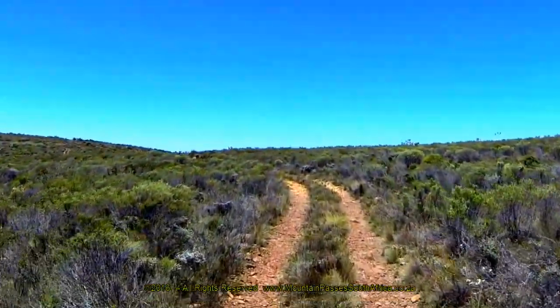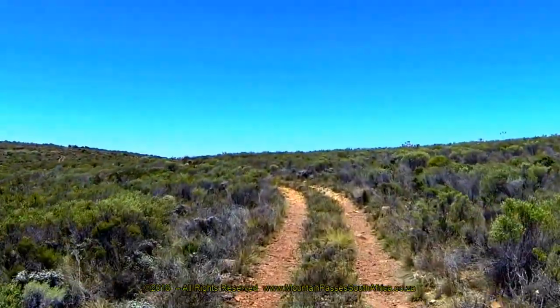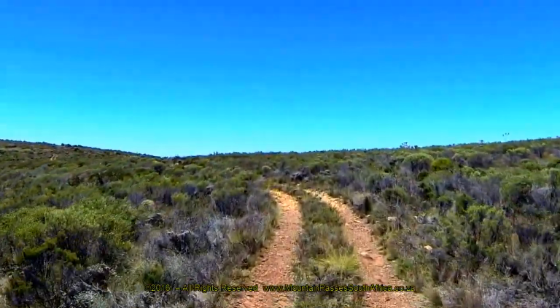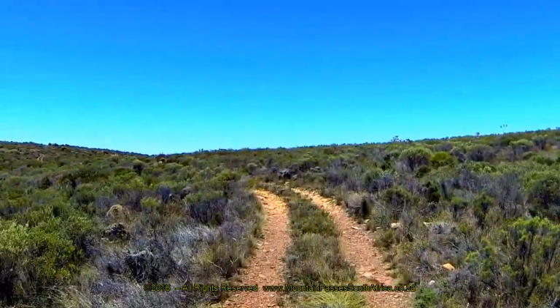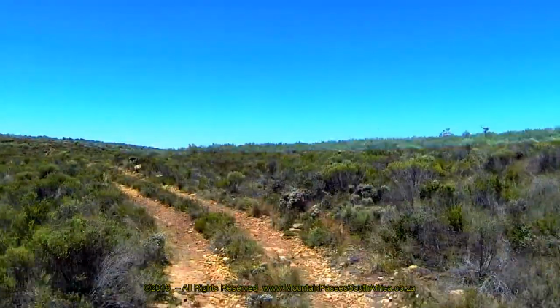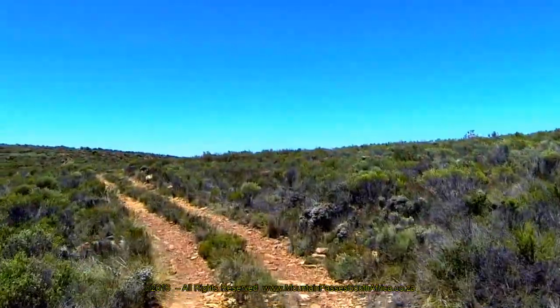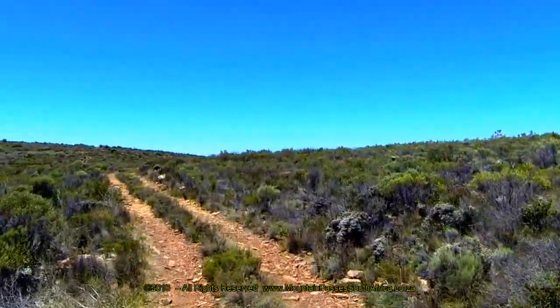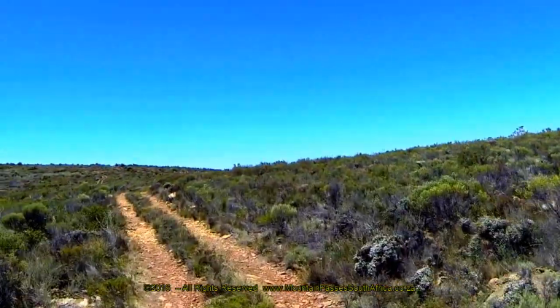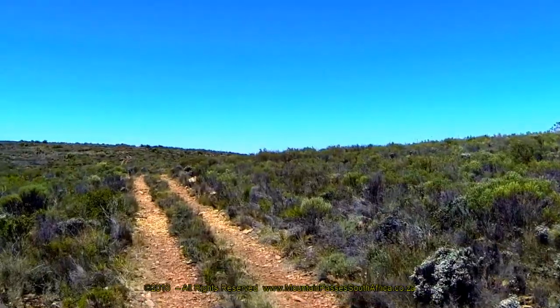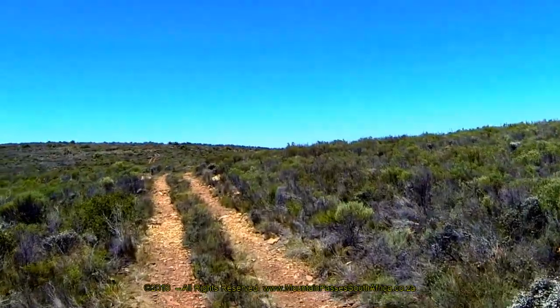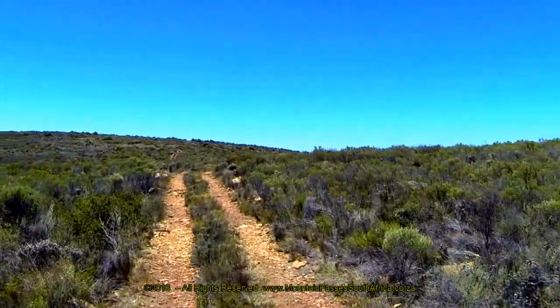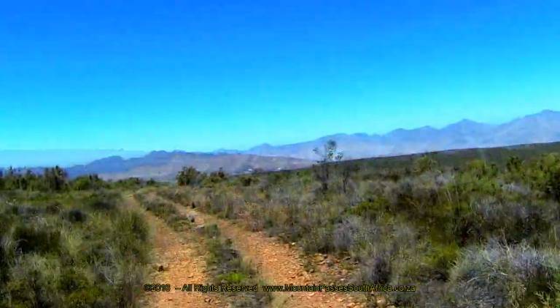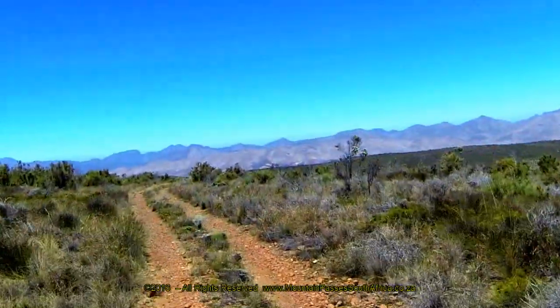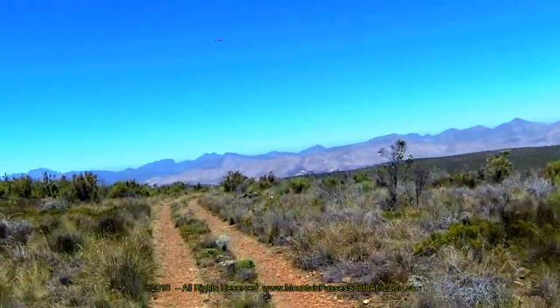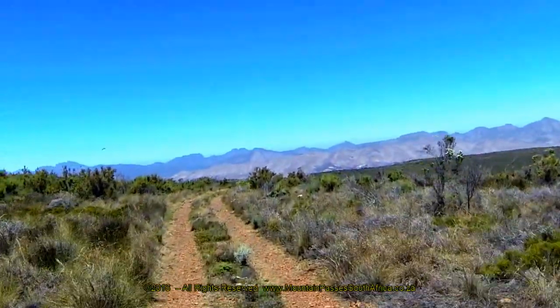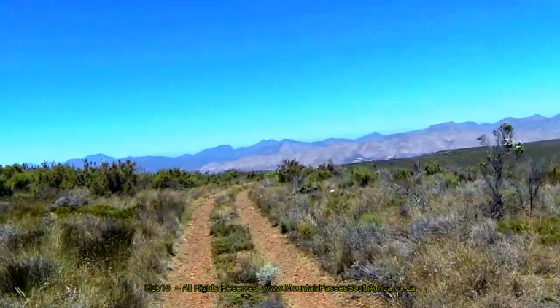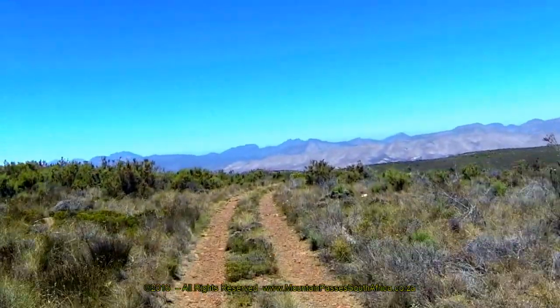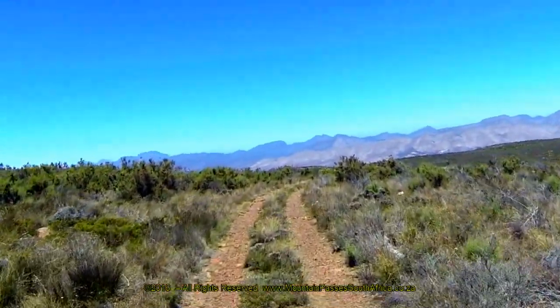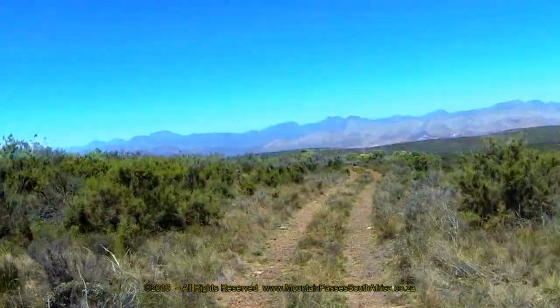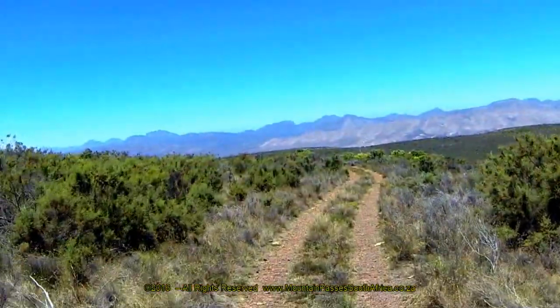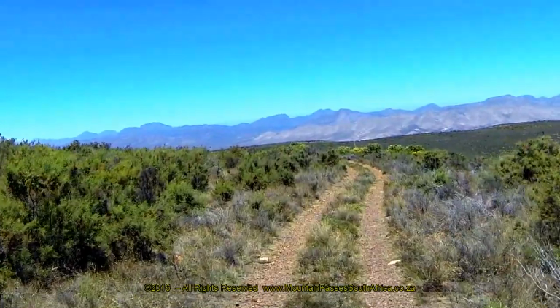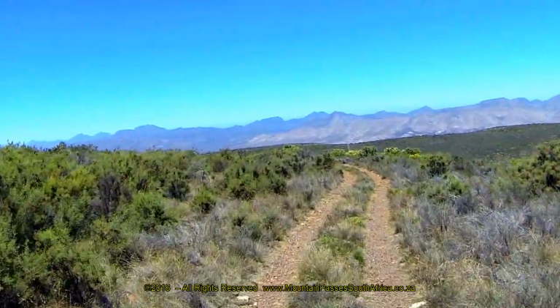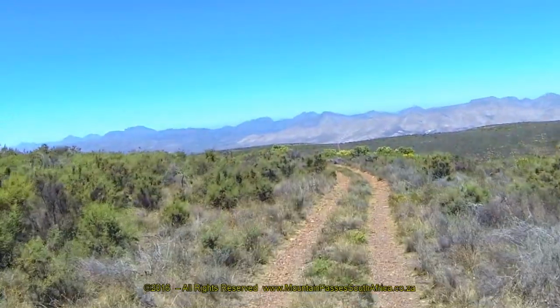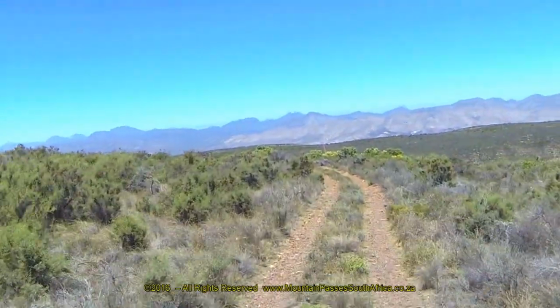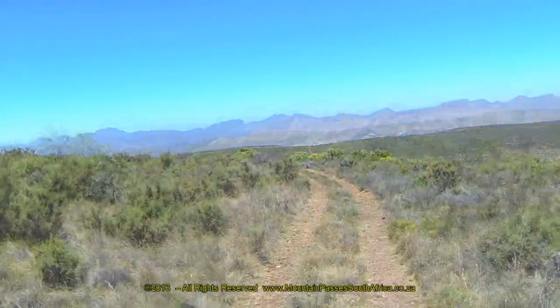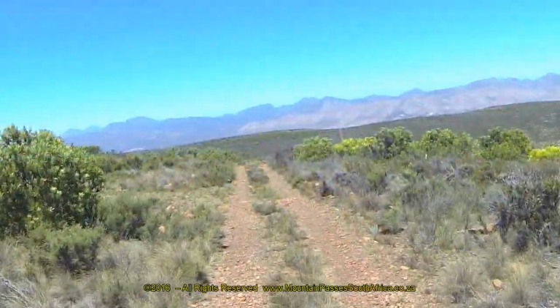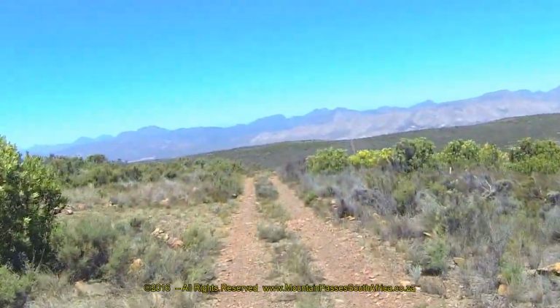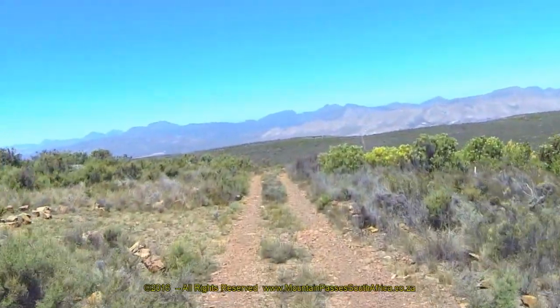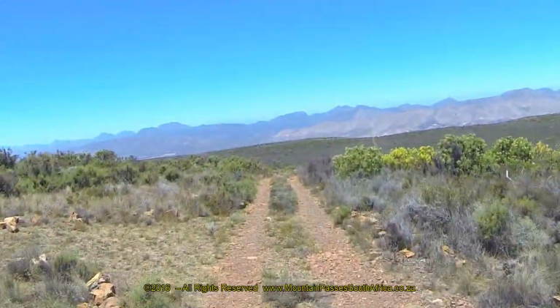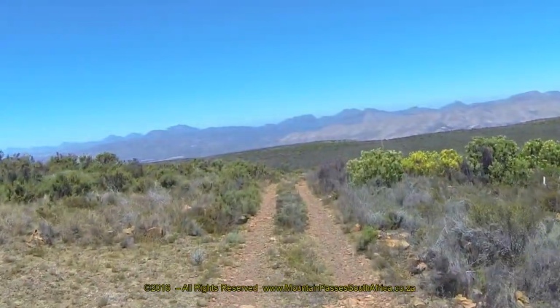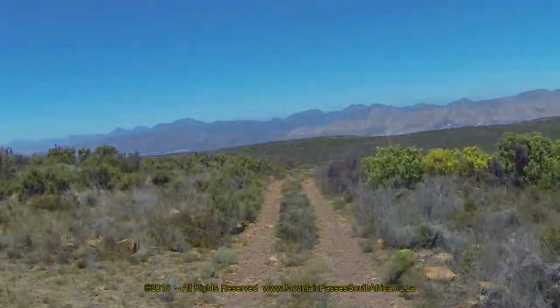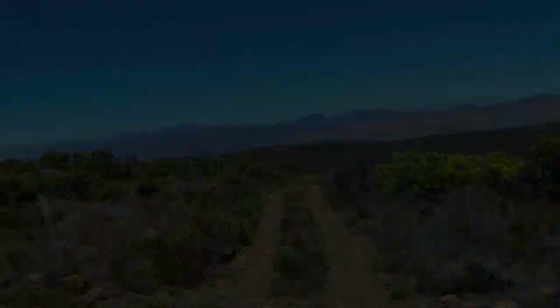There's not much shade to be found anywhere on the pass, and most of the vegetation on the higher reaches is fynbos and low shrubs. Be sure to watch part 4, which deals with the descent from Barkenskopp to the southgate exit point.